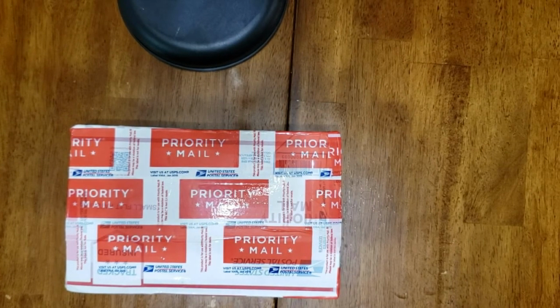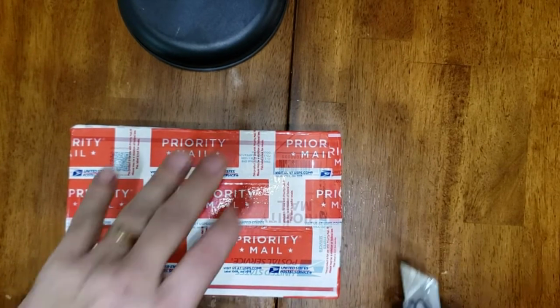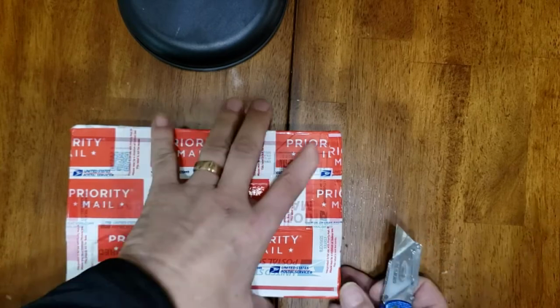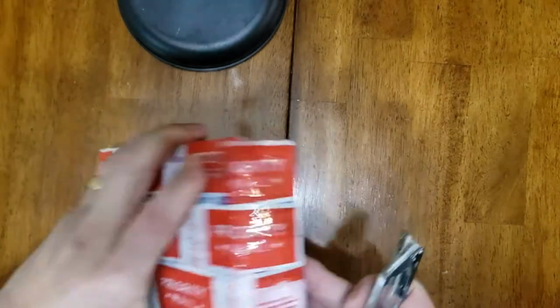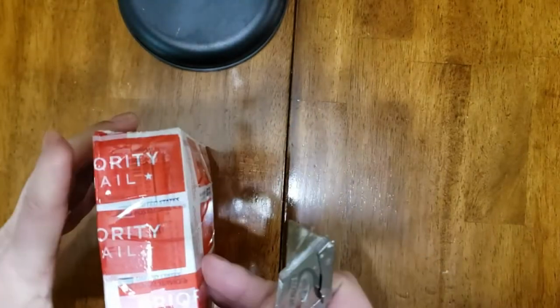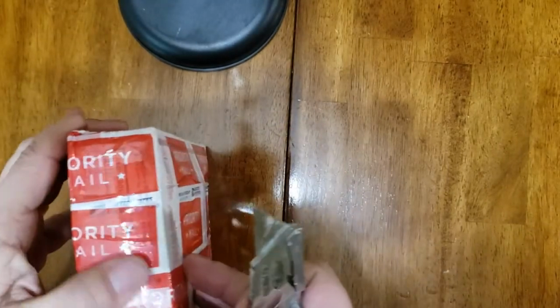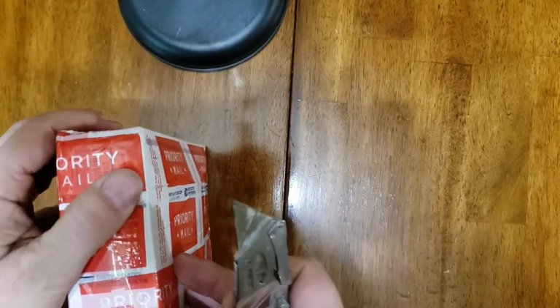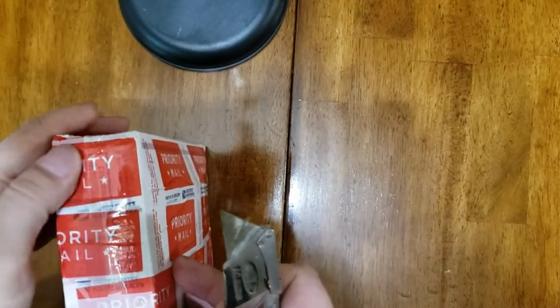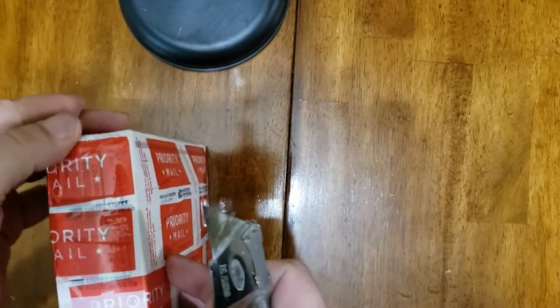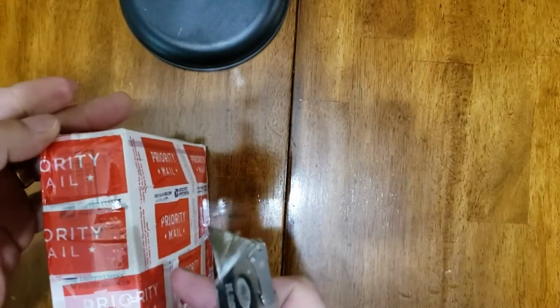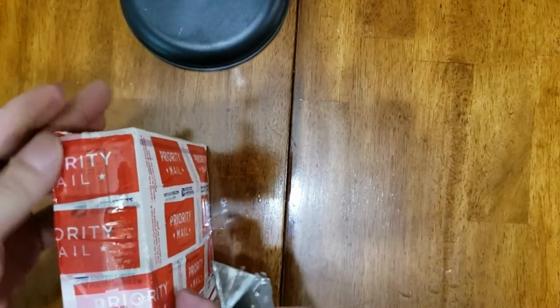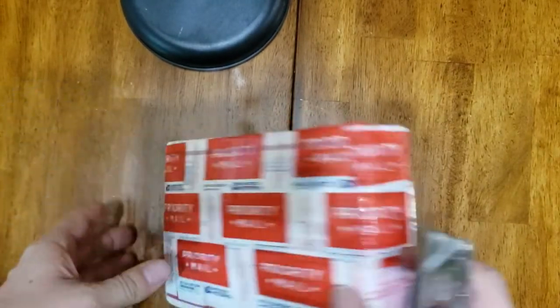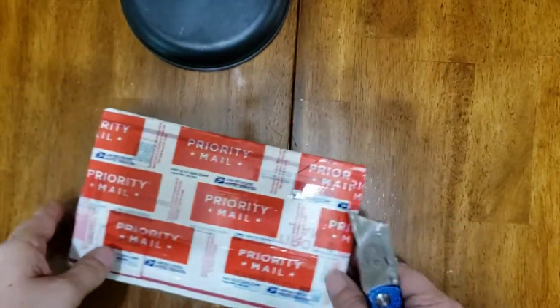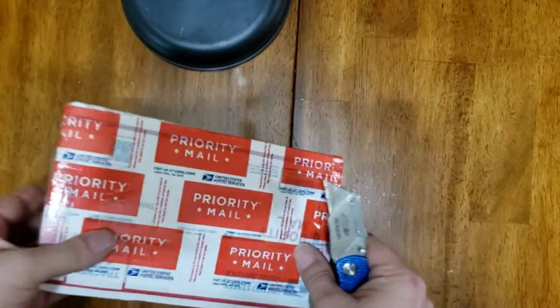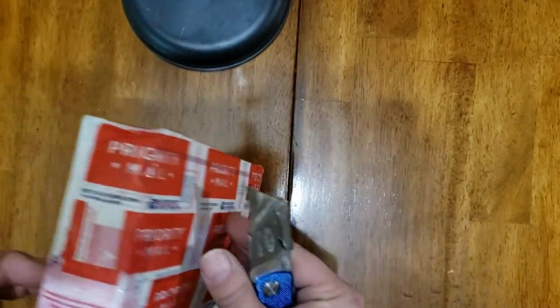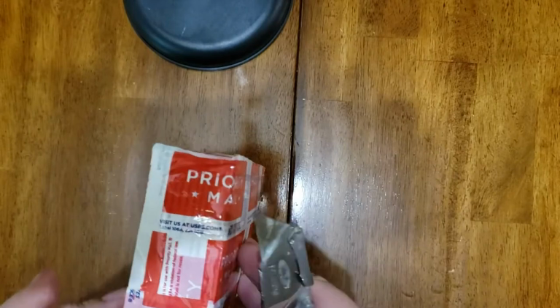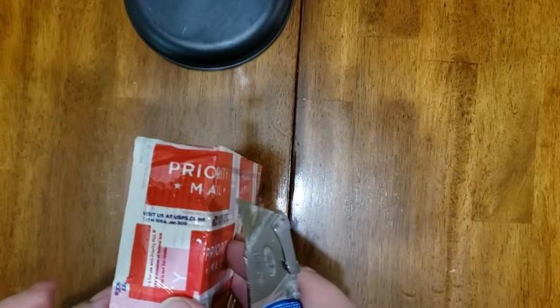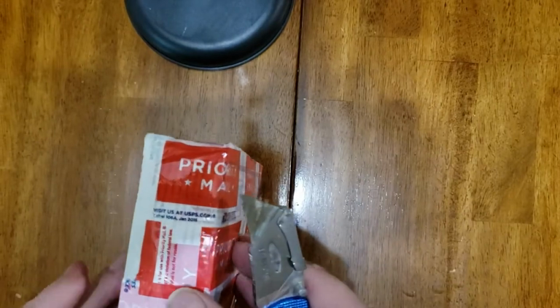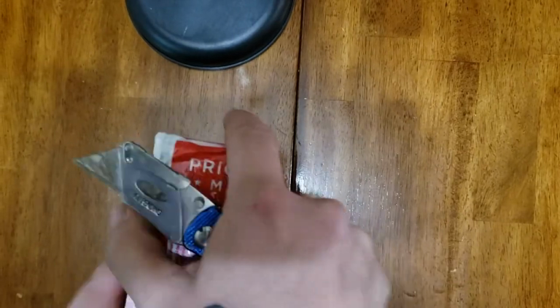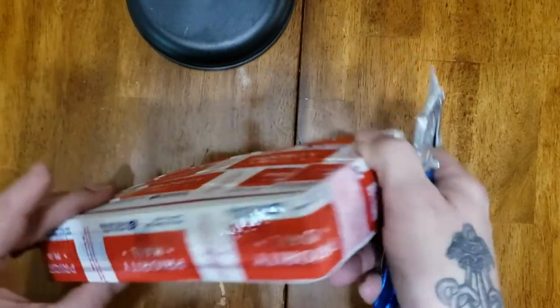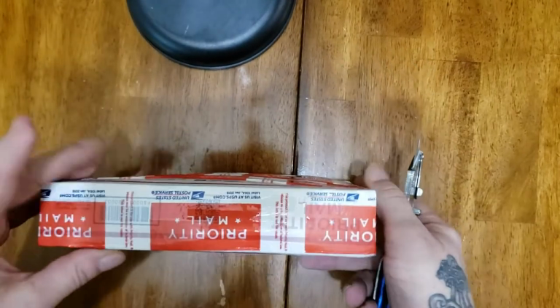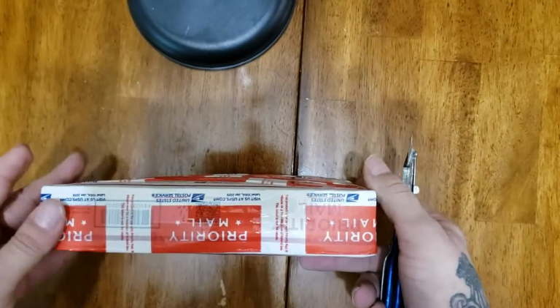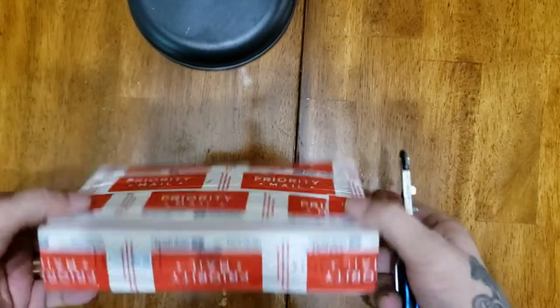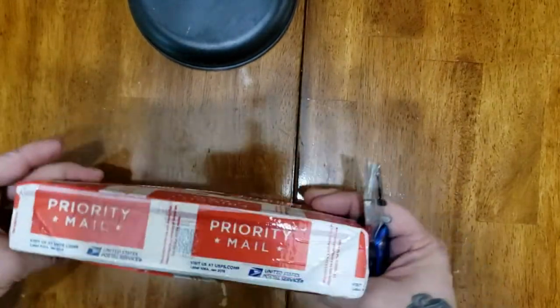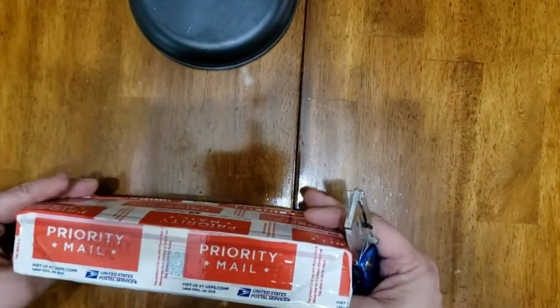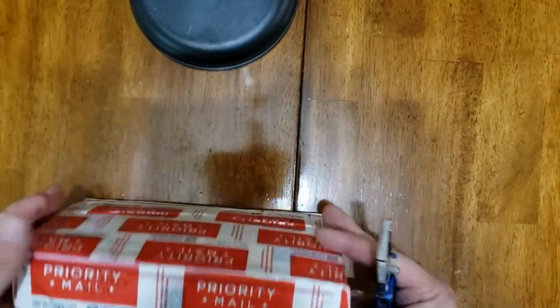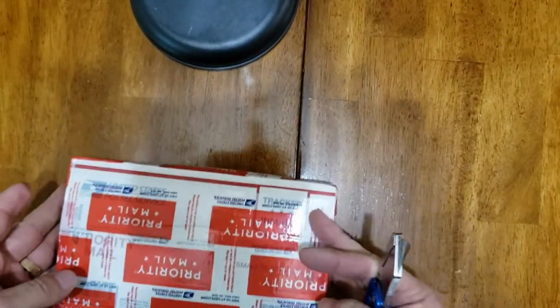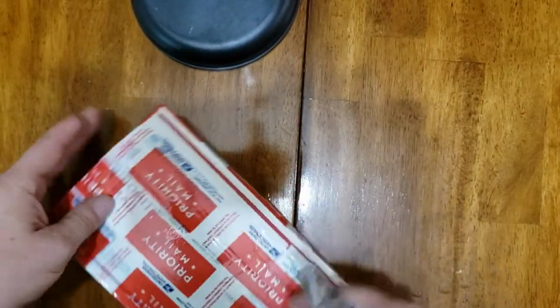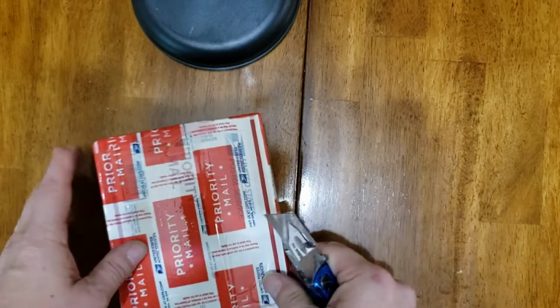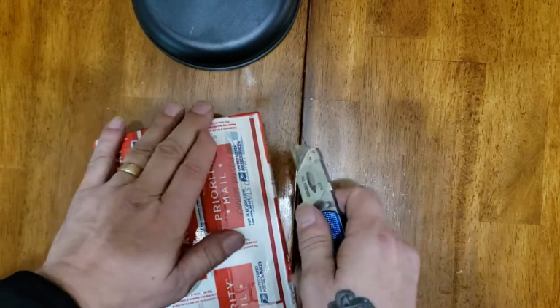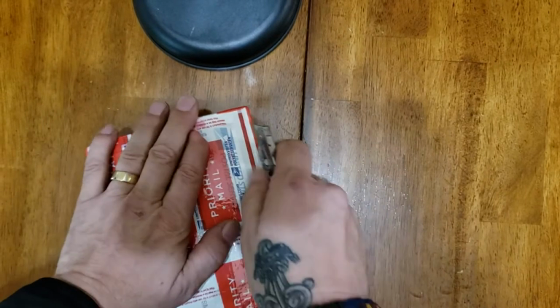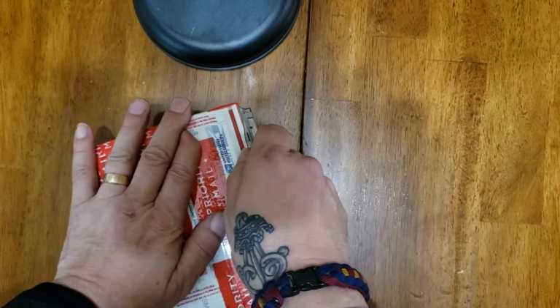This is my first Locksport video, and as you can probably tell, I'm adding in the audio as I go. As I'm on packaging, you can clearly see from my hands that I am not Eddie Murphy.